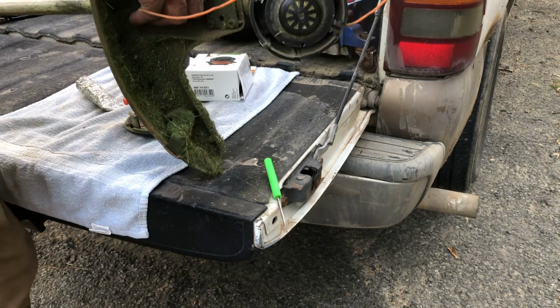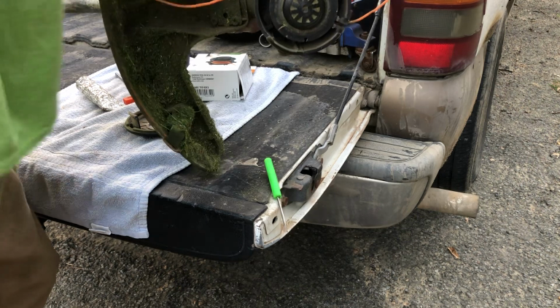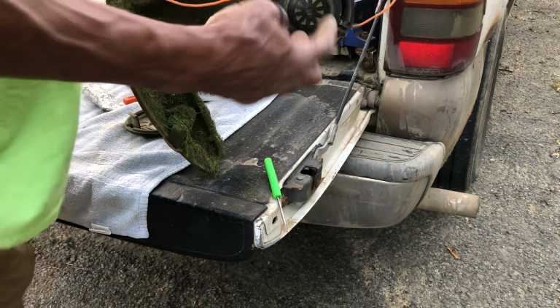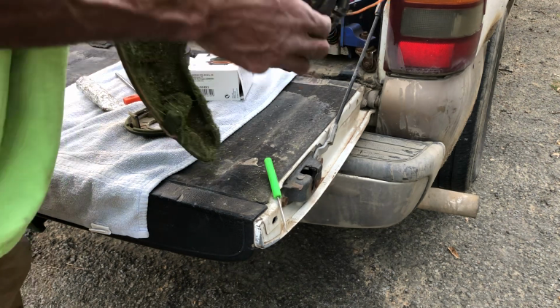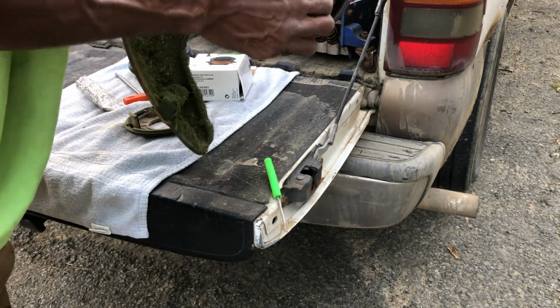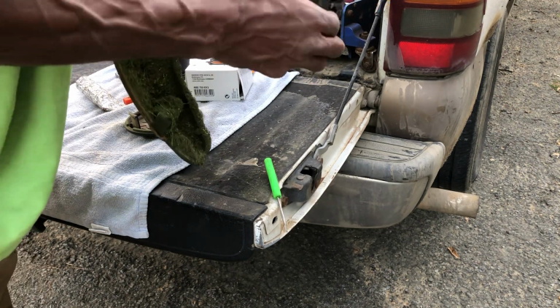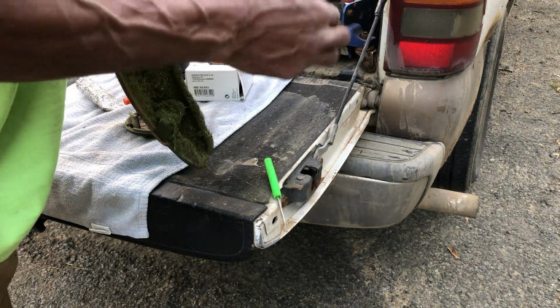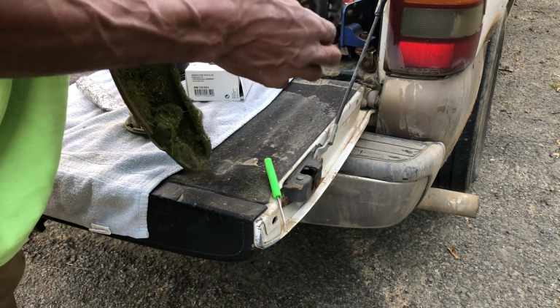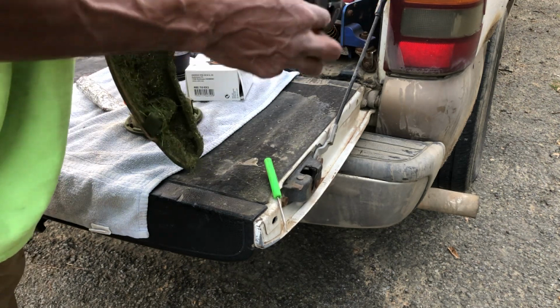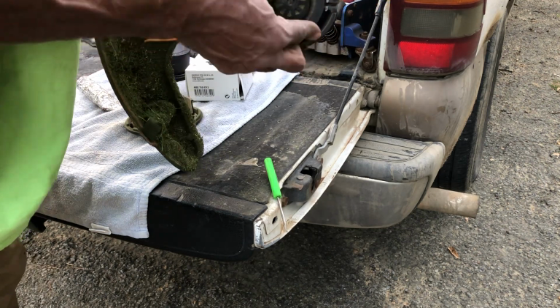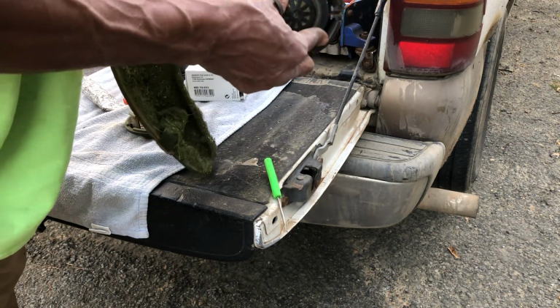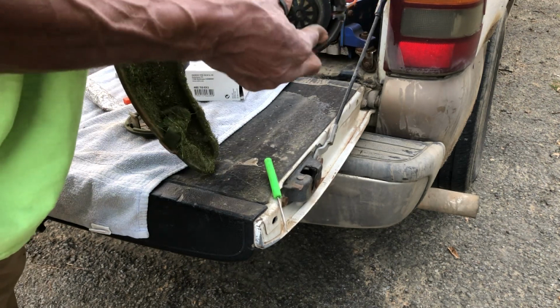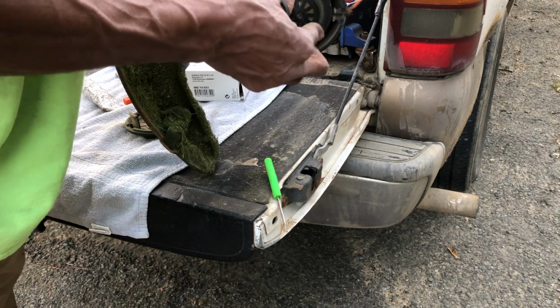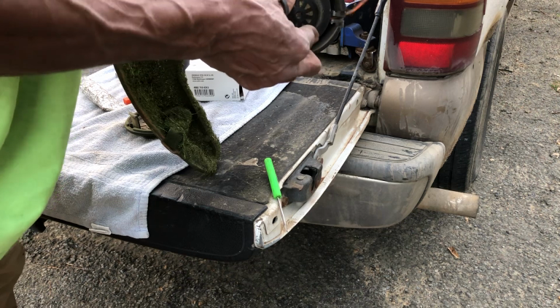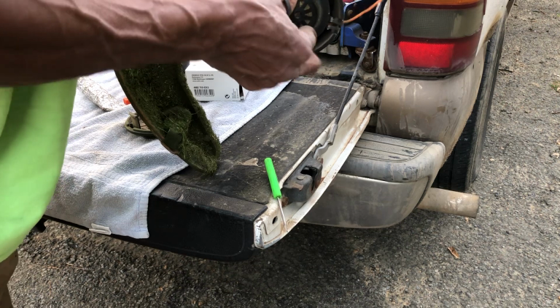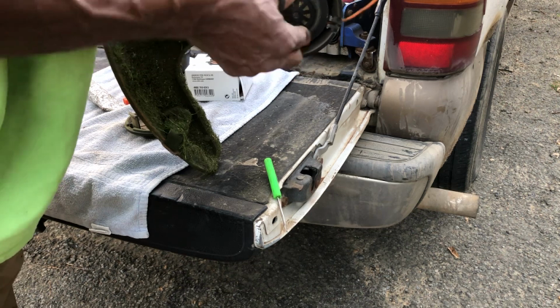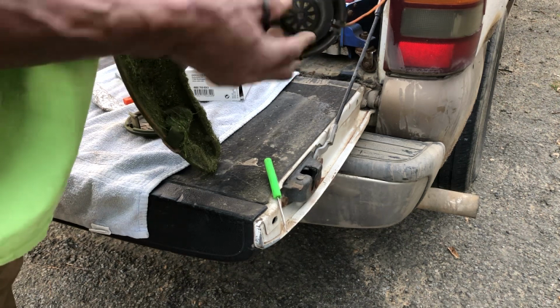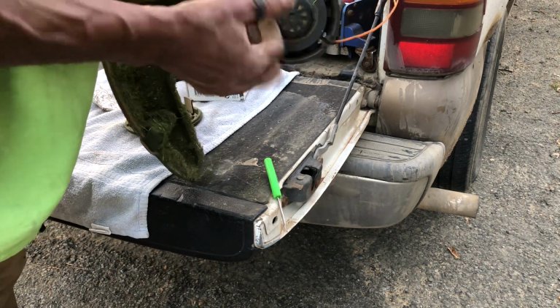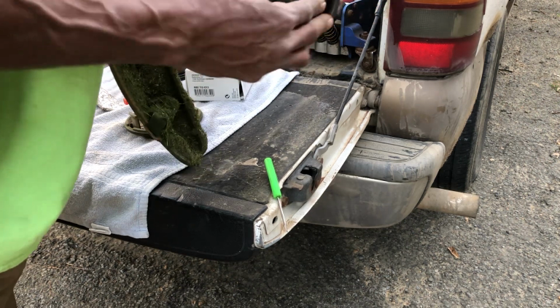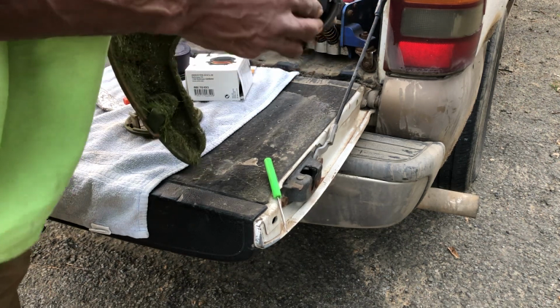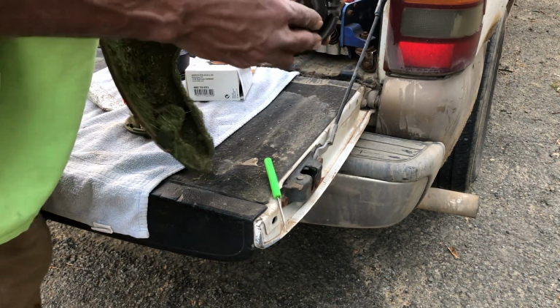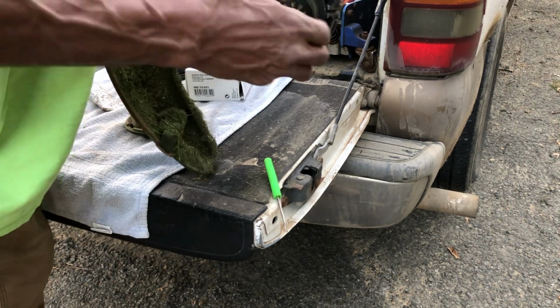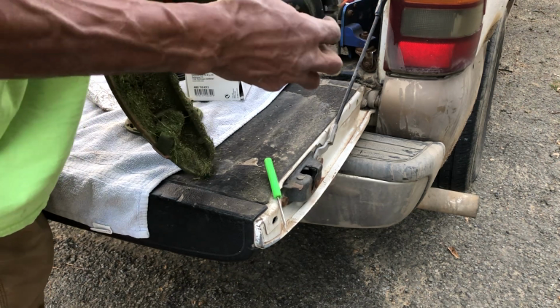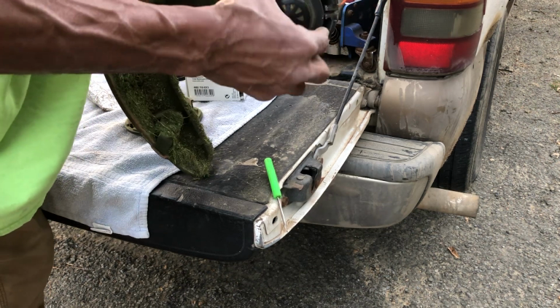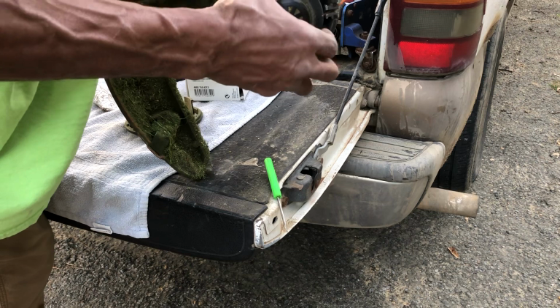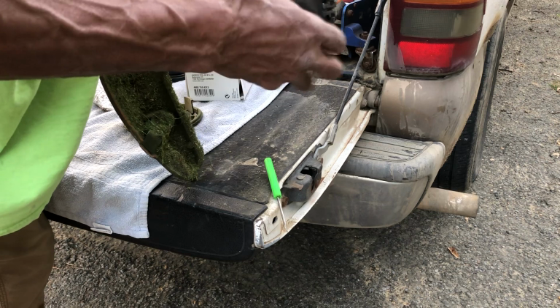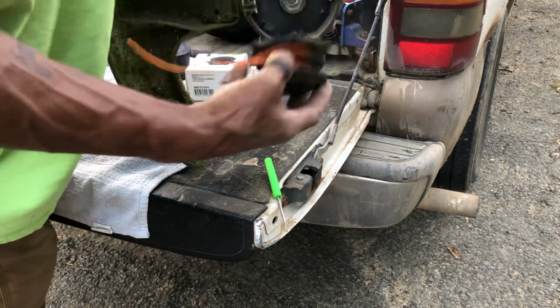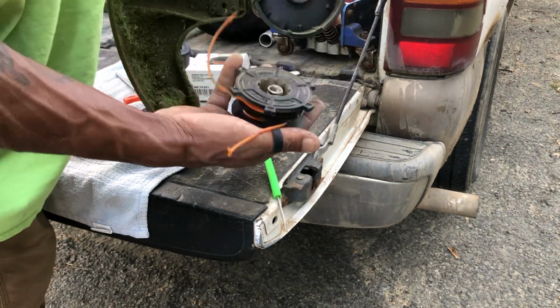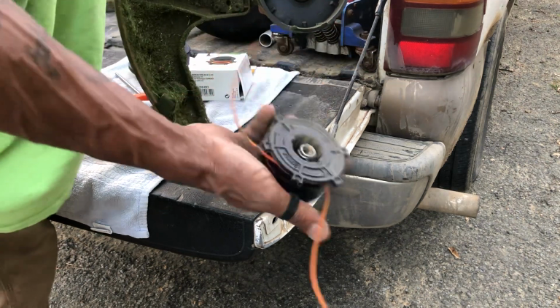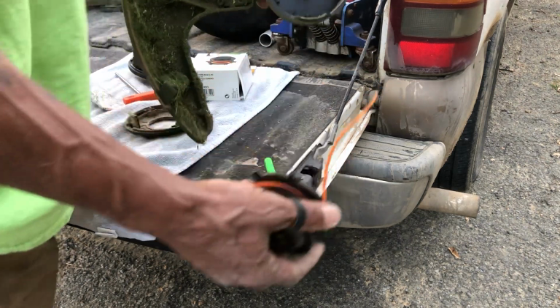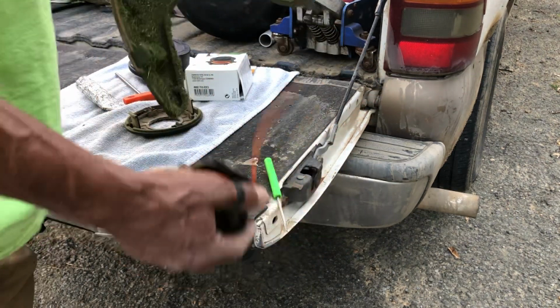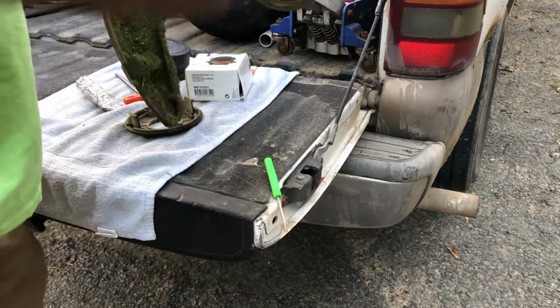That center assembly is locked in now. Push down — that one's full of dirt because it's wore out — it's a little difficult, but you see it comes out of there.